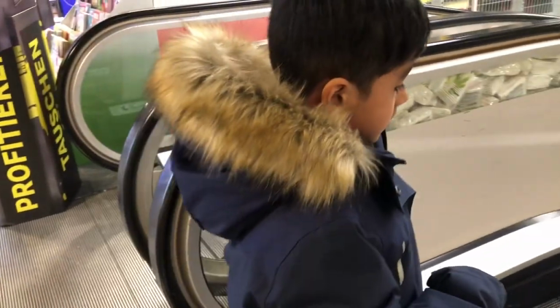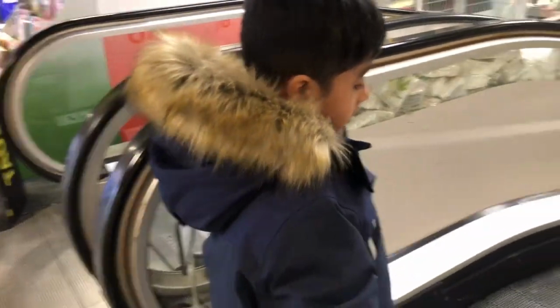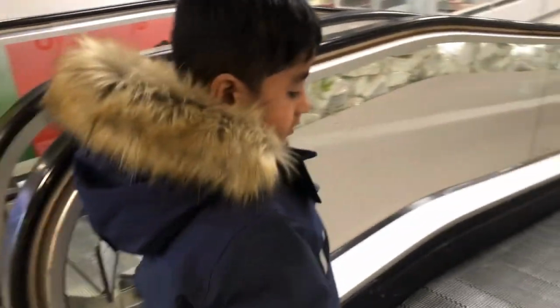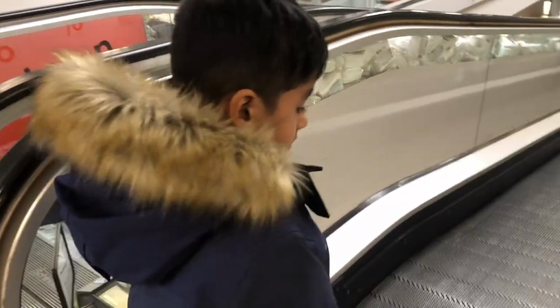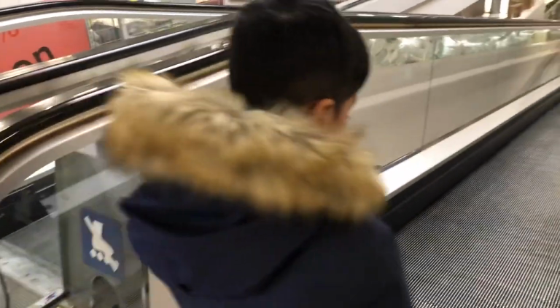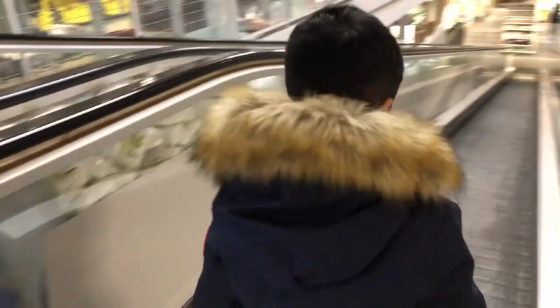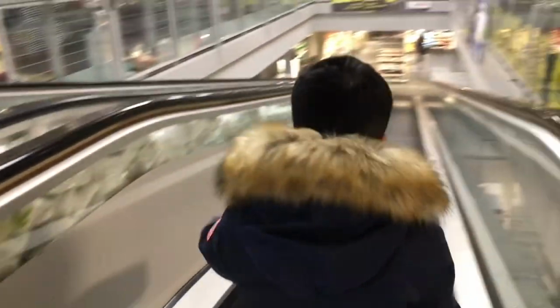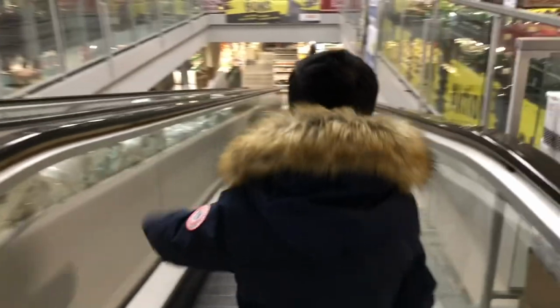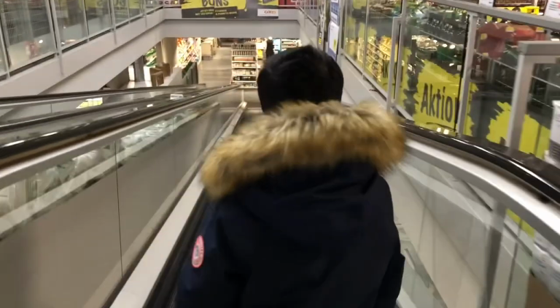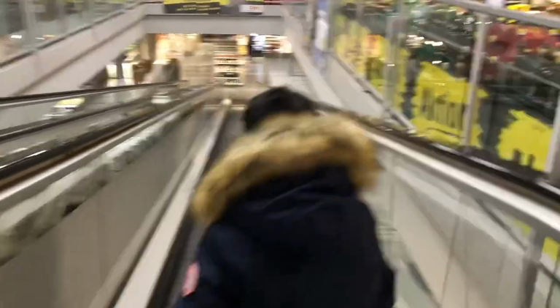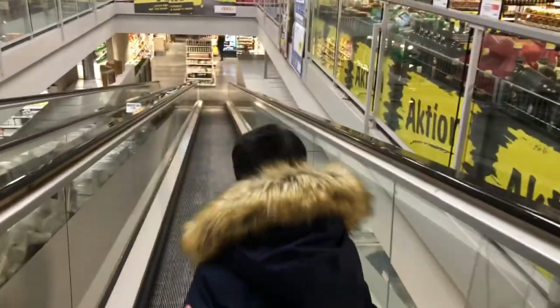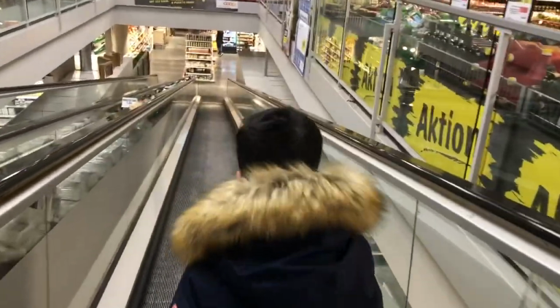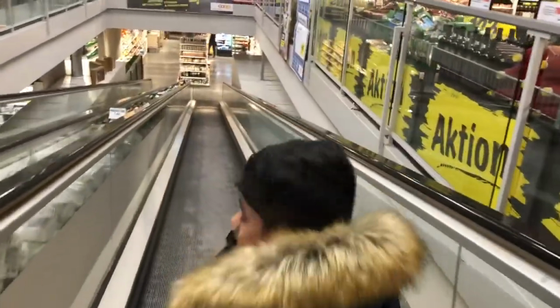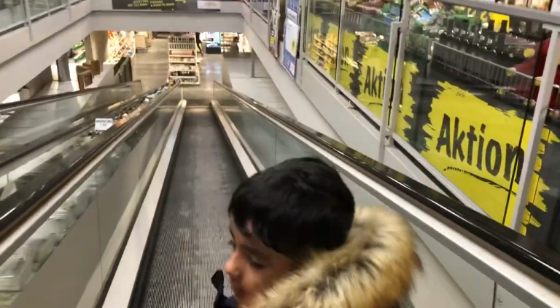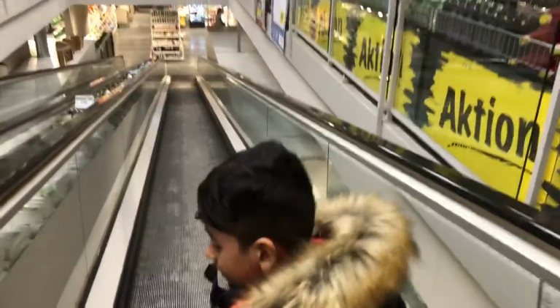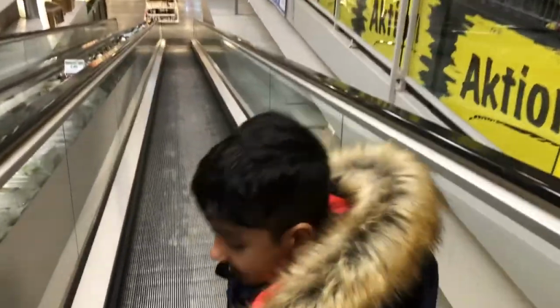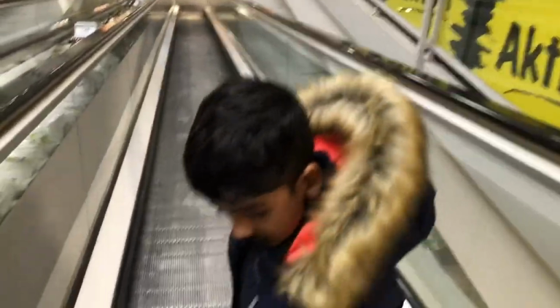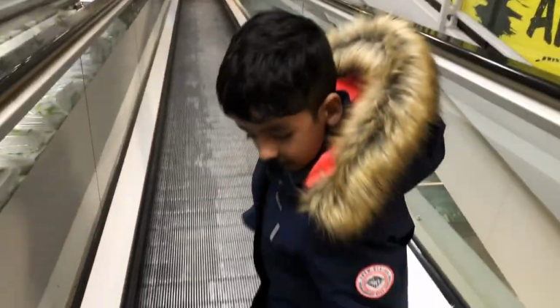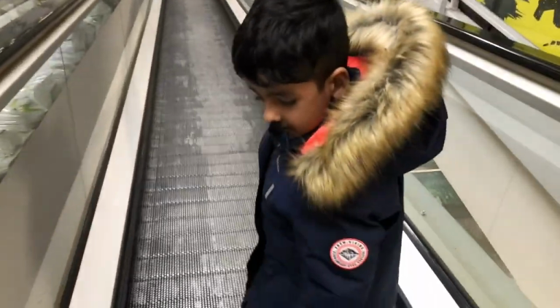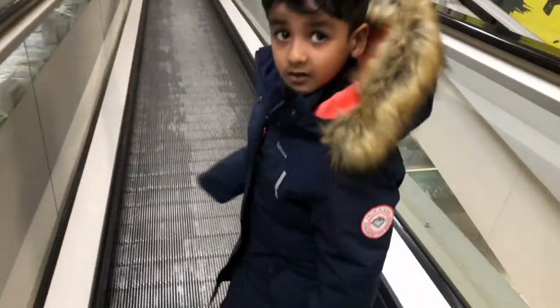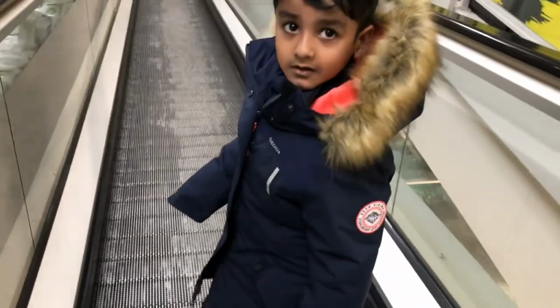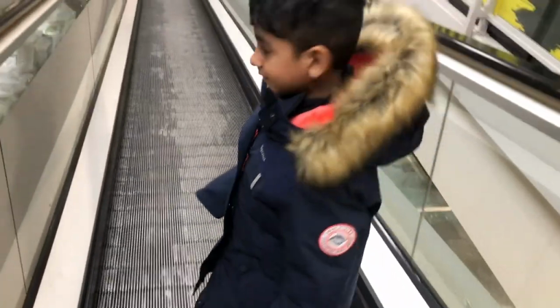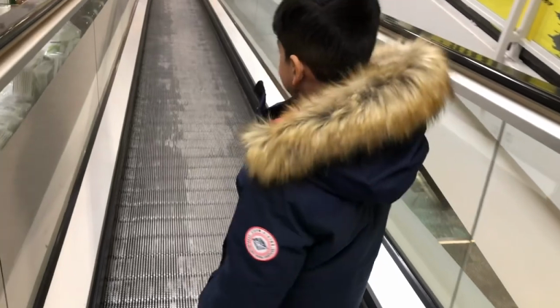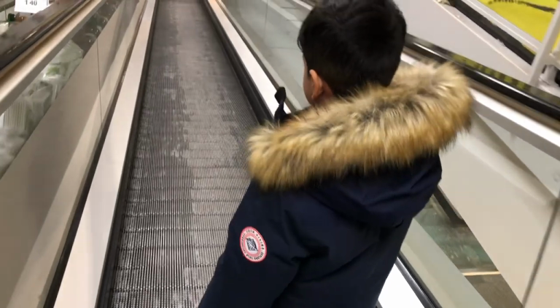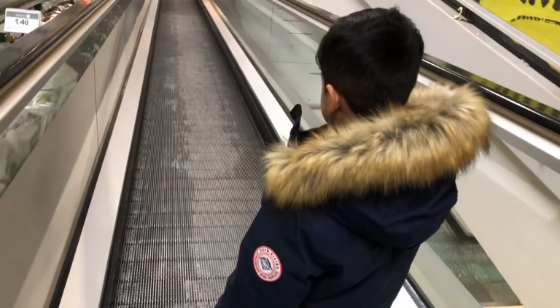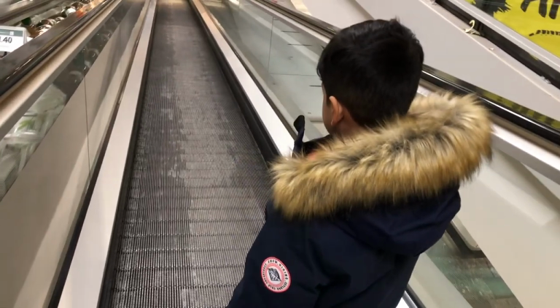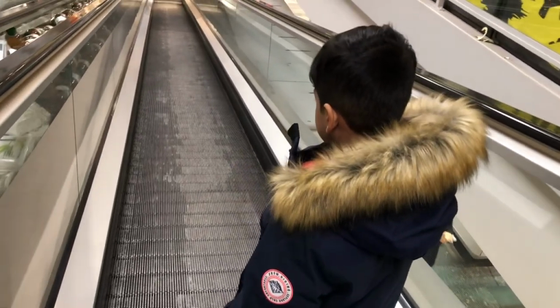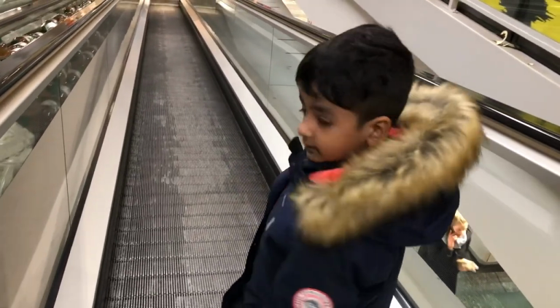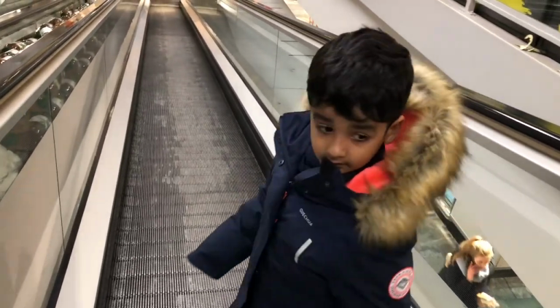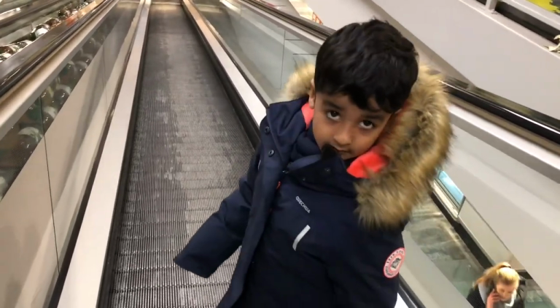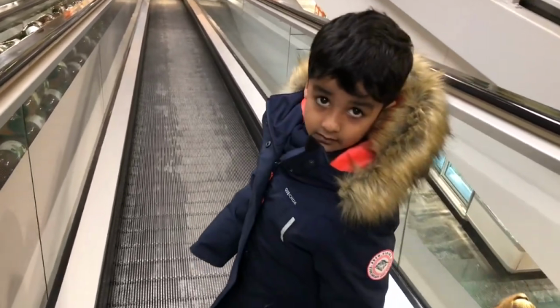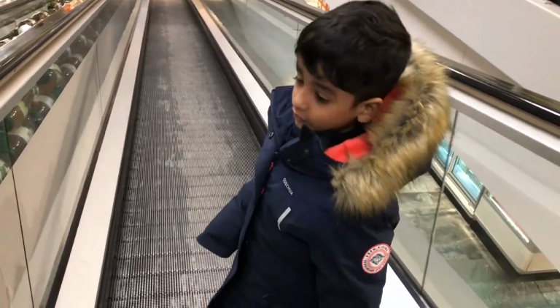It looks like someone has picked up a cosmetic item for mama — a pink color. Okay, let's go! Let's go, baby.